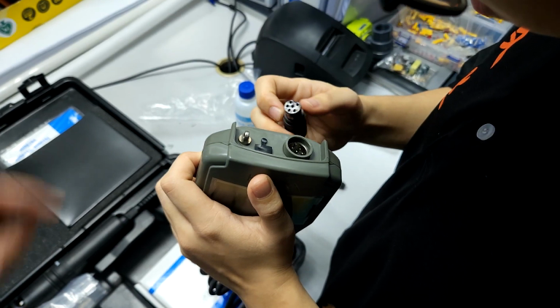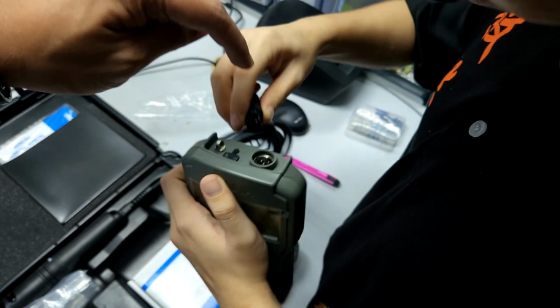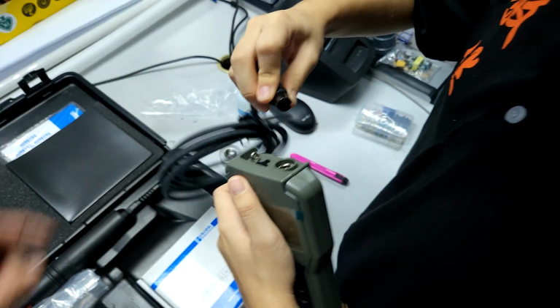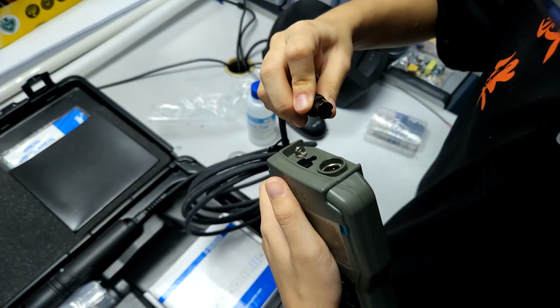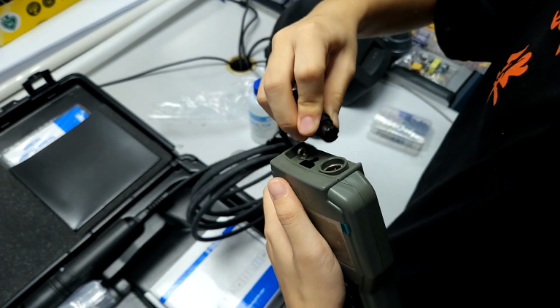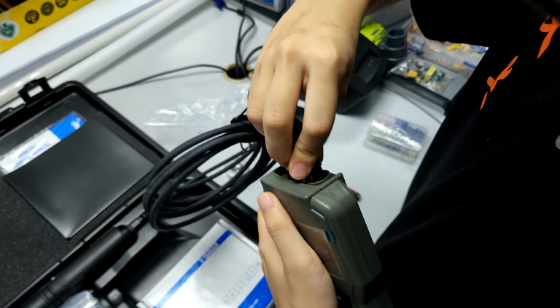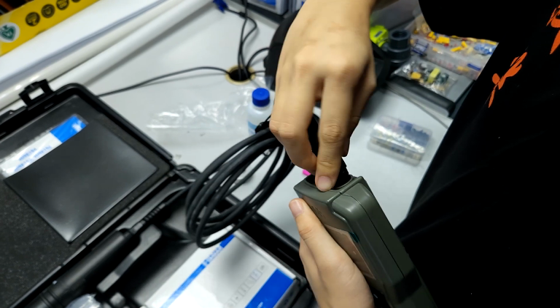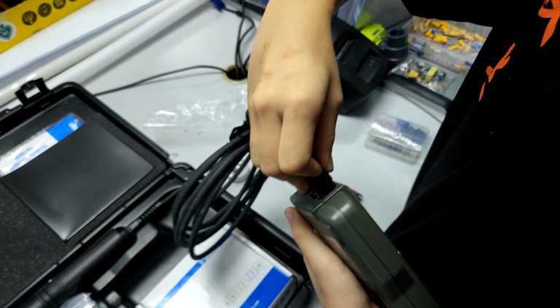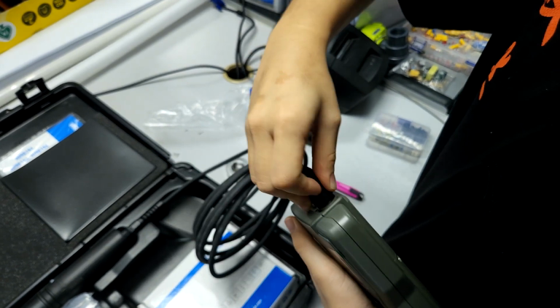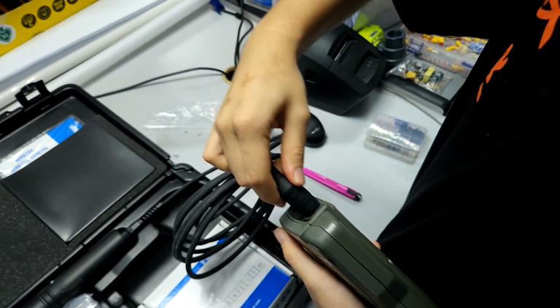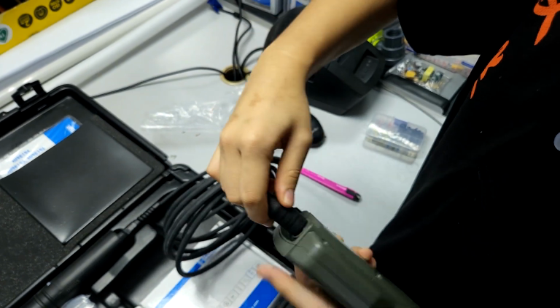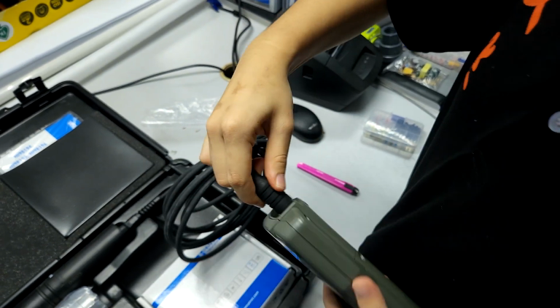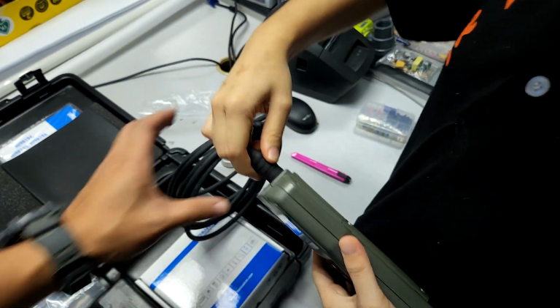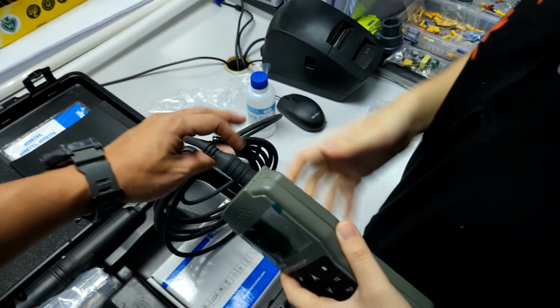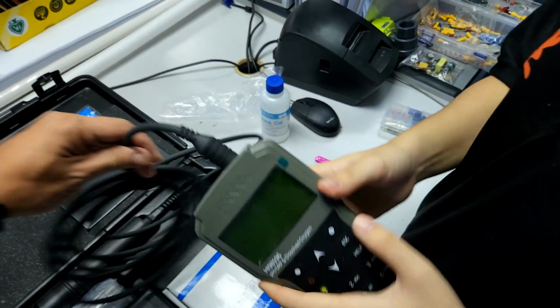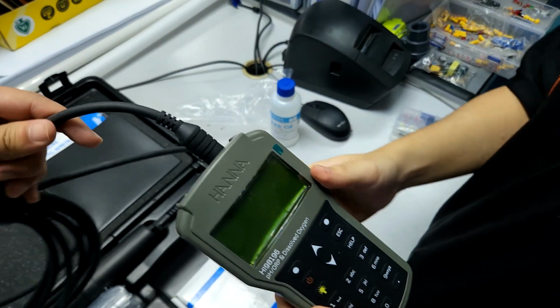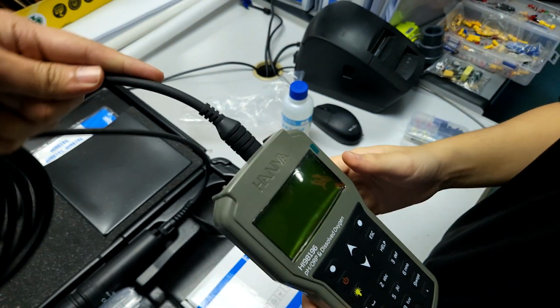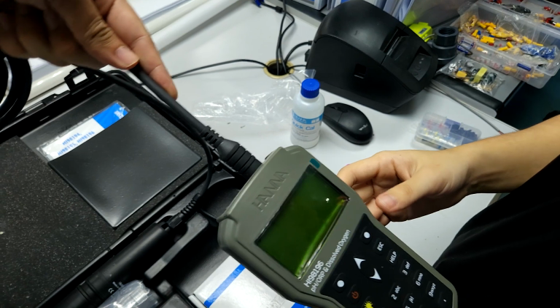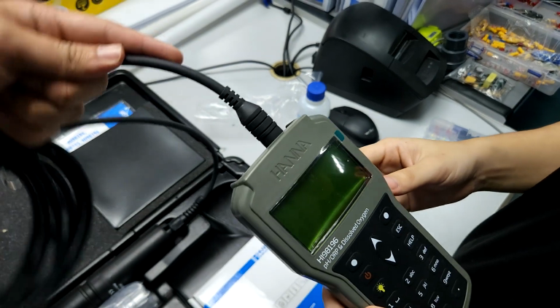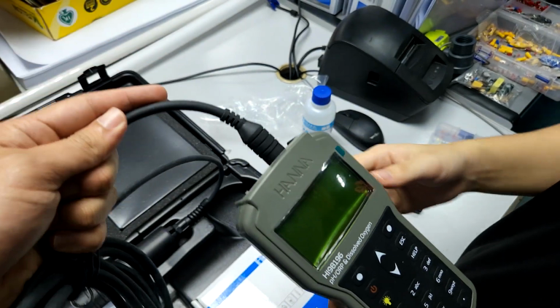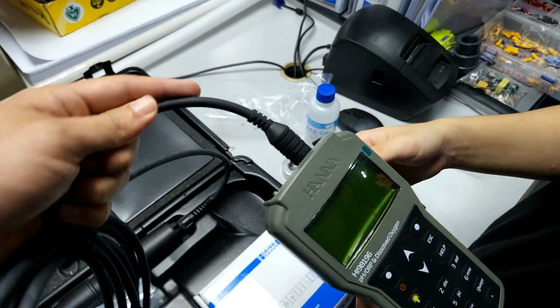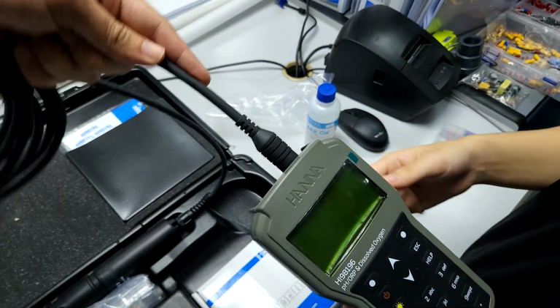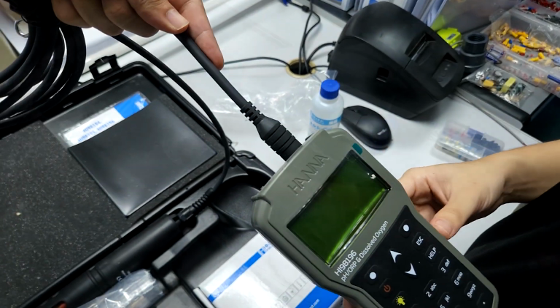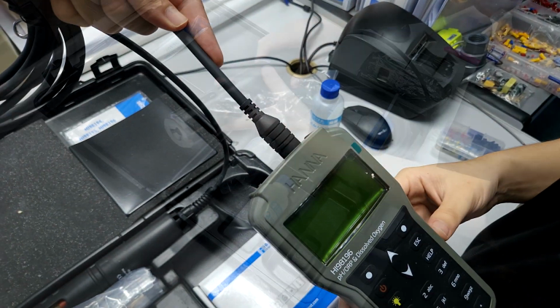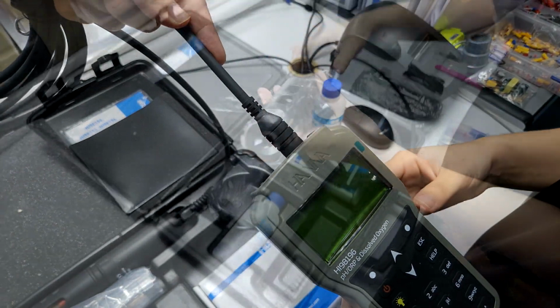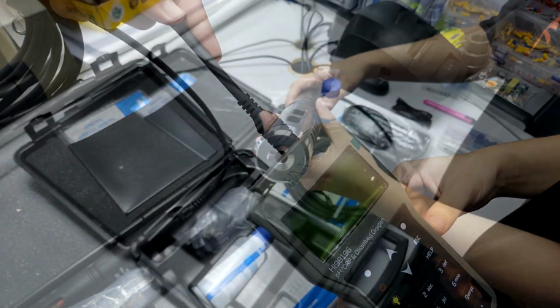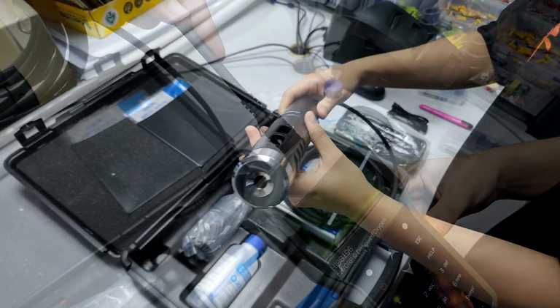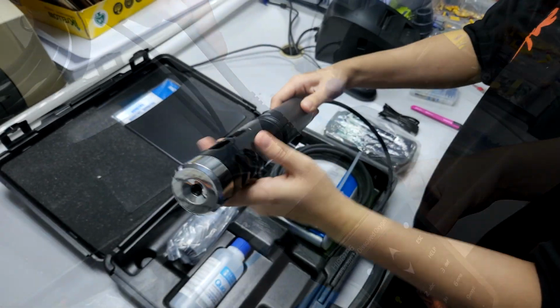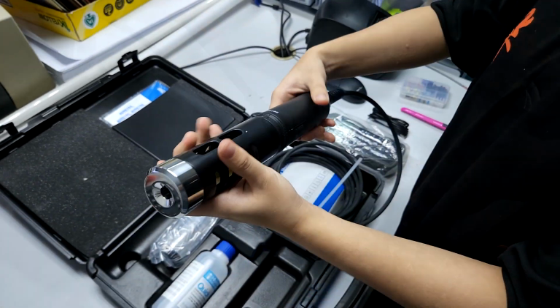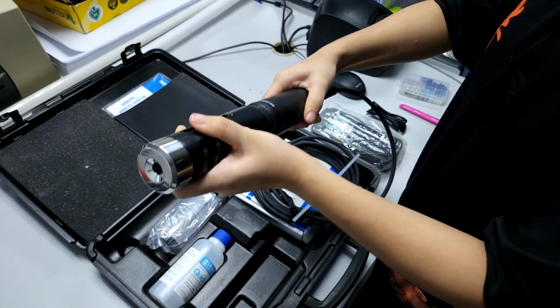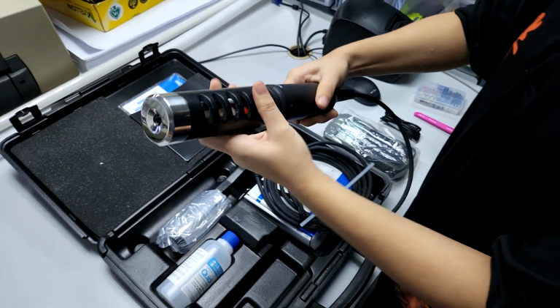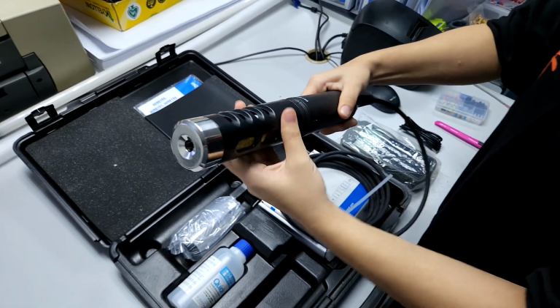The probes are actually a different unit, as you can see here, and you're supposed to connect them to the top. There's a keyway to get a secure connection. I would be extra careful when dealing with this, as some problems tend to occur at the top layer.